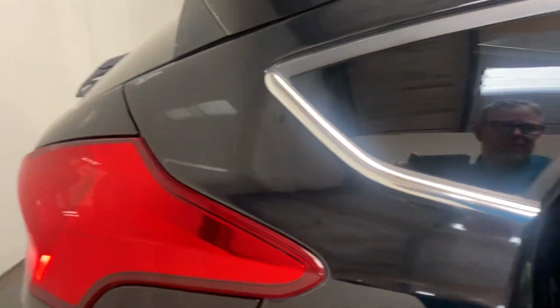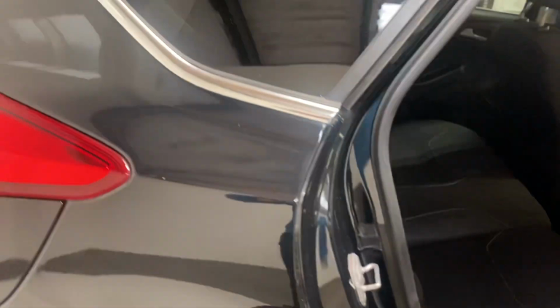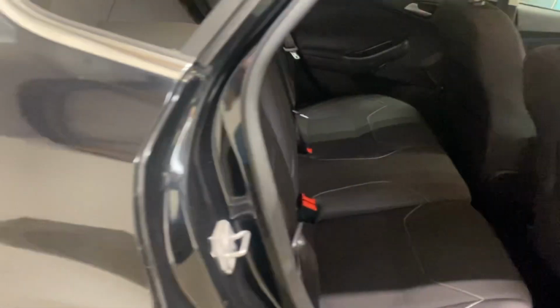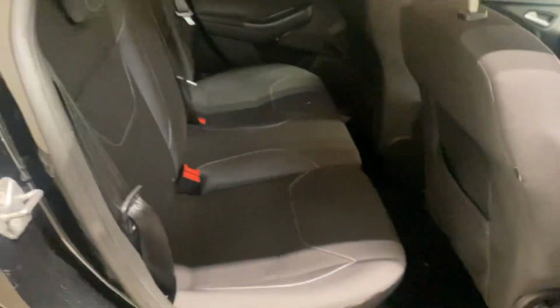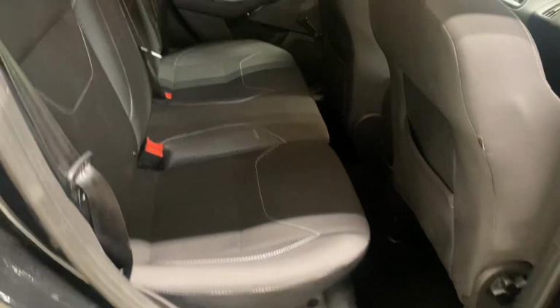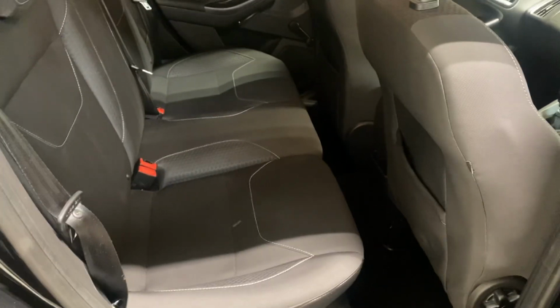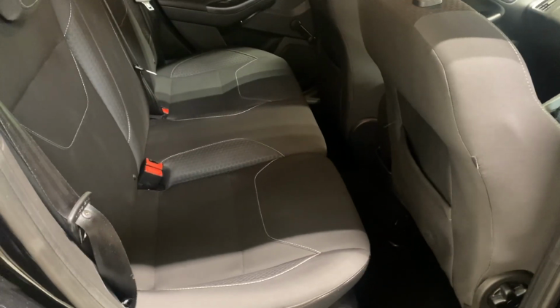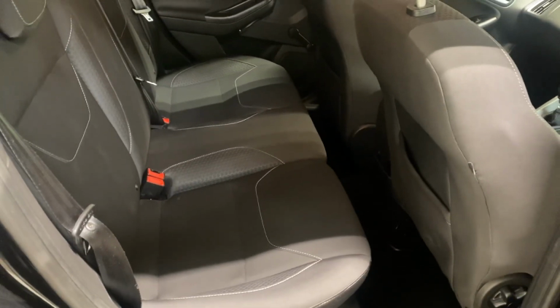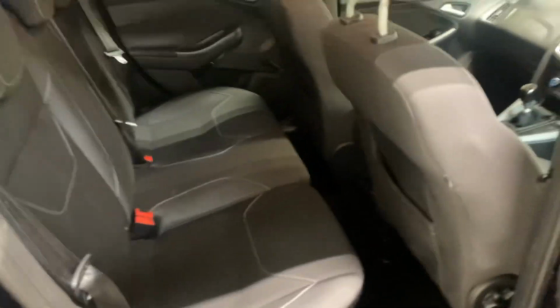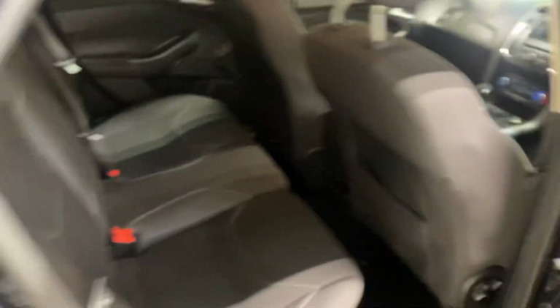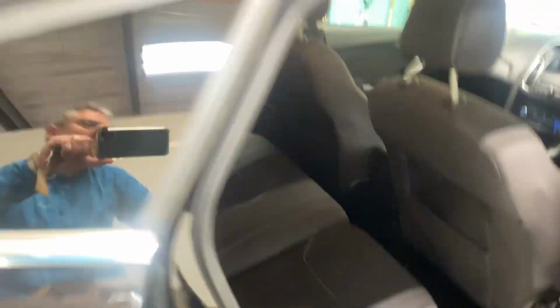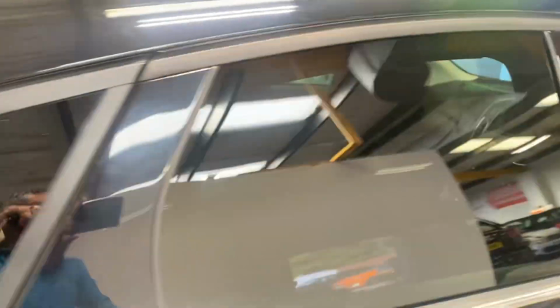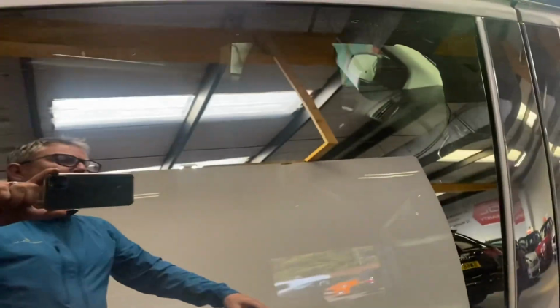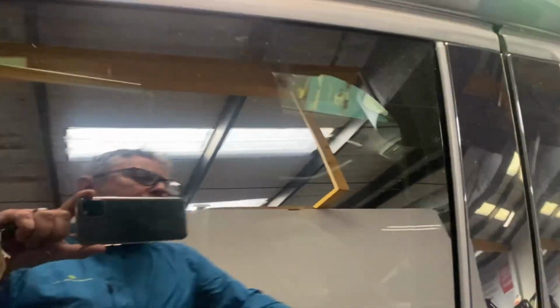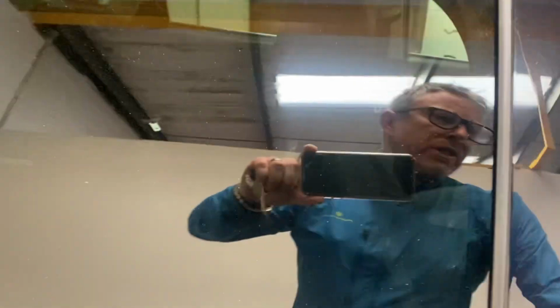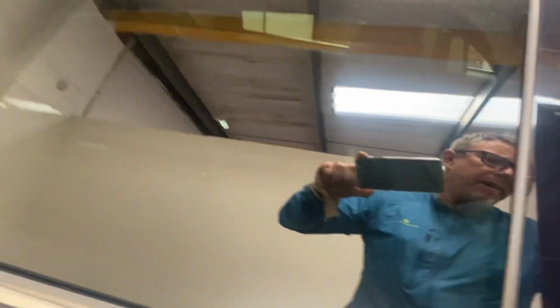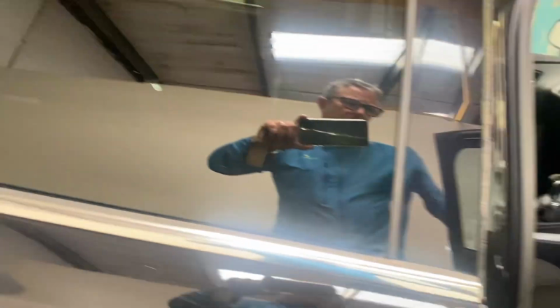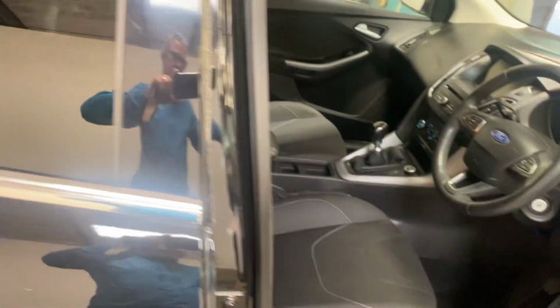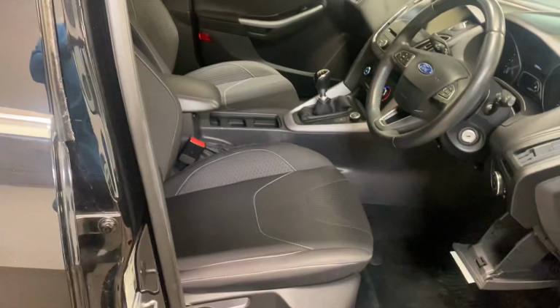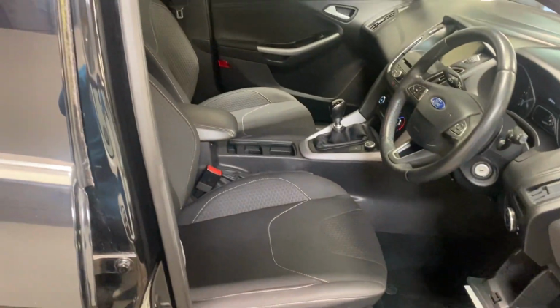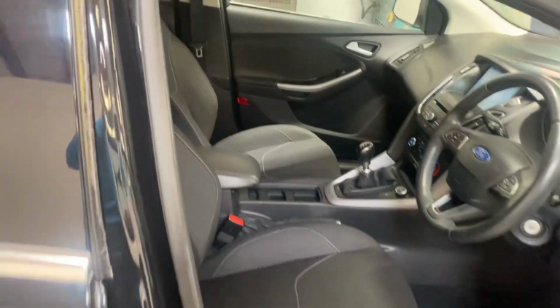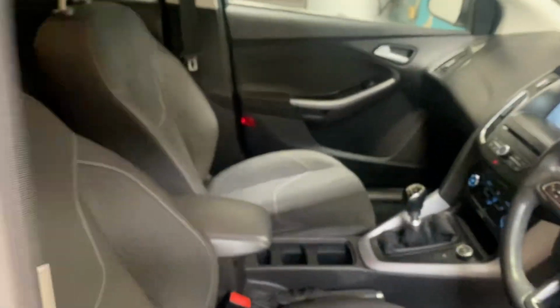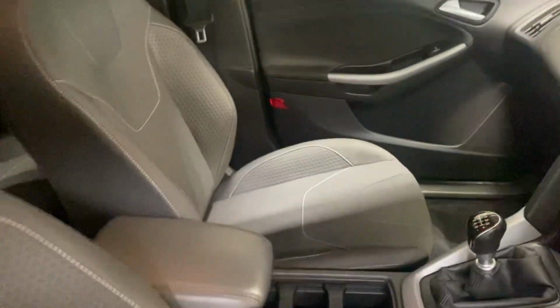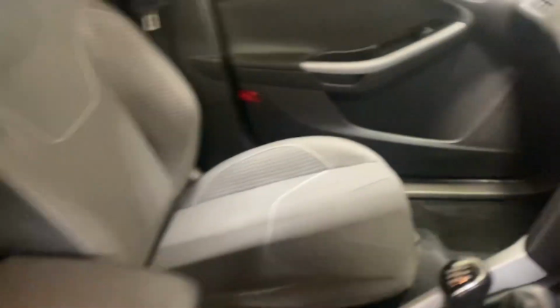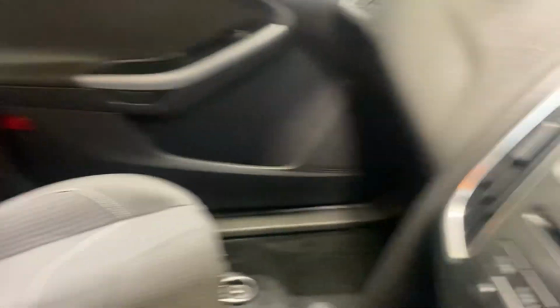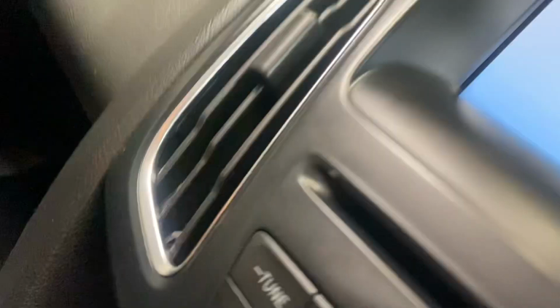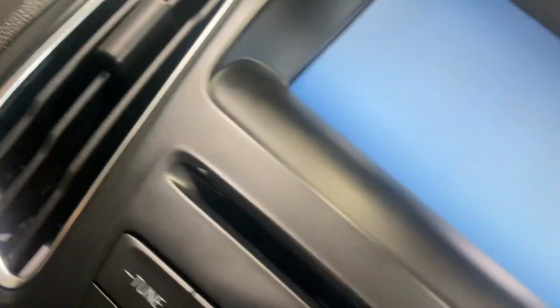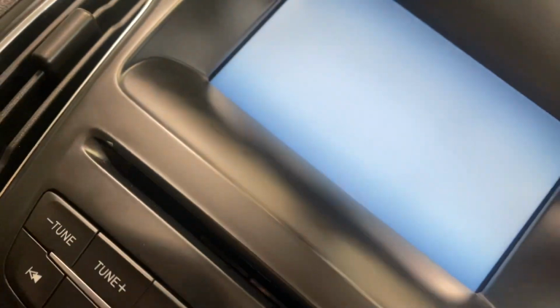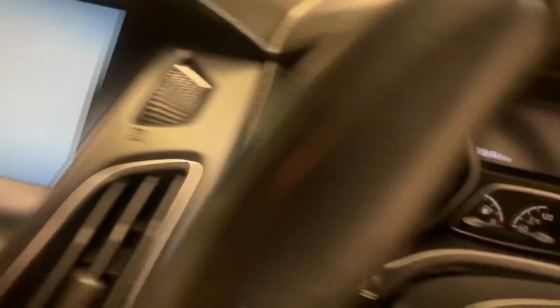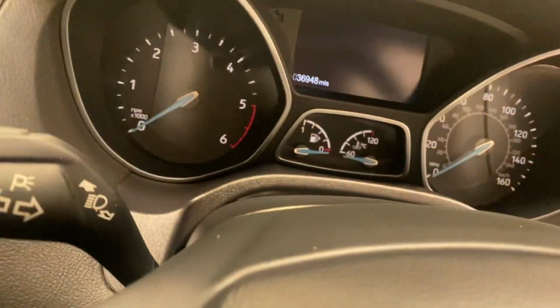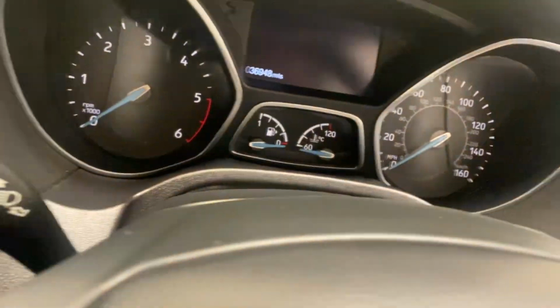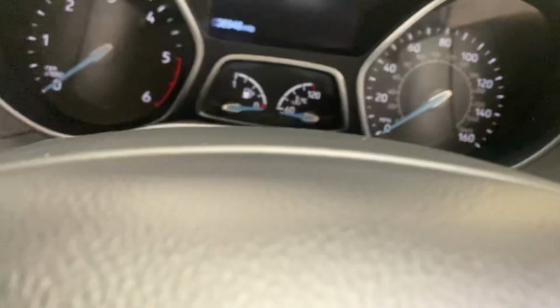Let me show you the interior. The interior has a charcoal grey finish. Super low miles on this car — it has run 36,948 miles.